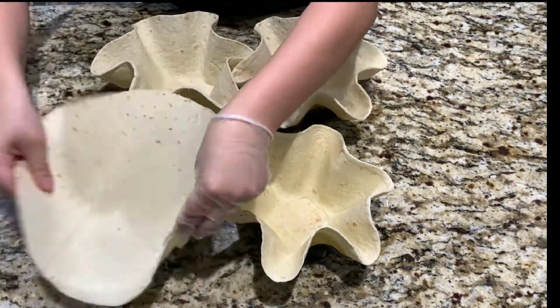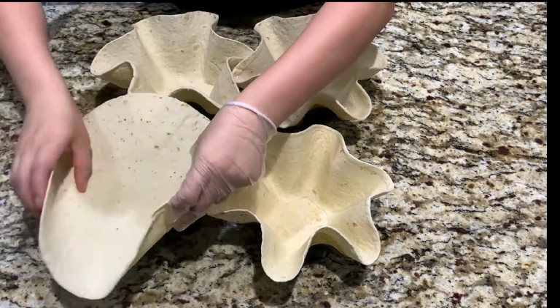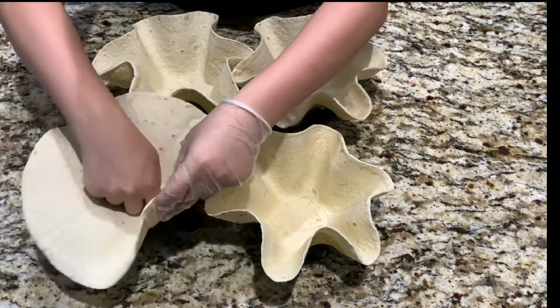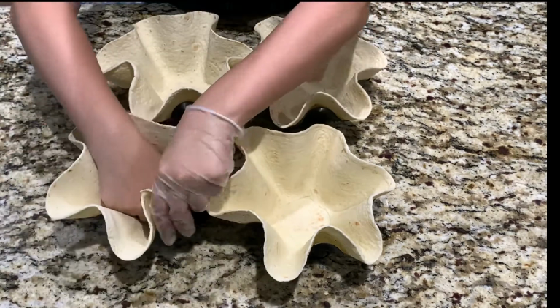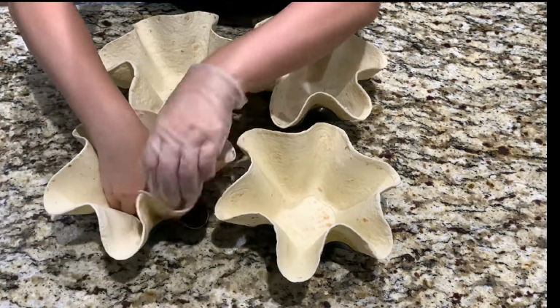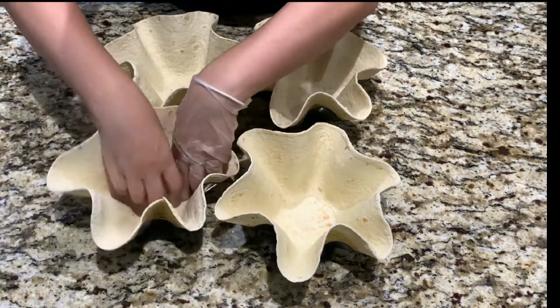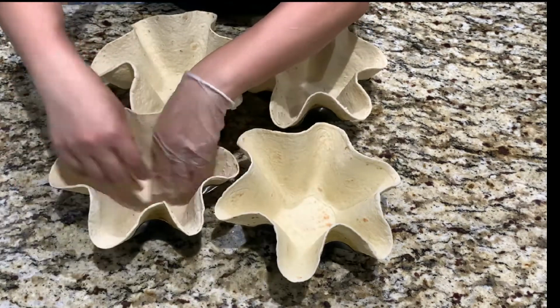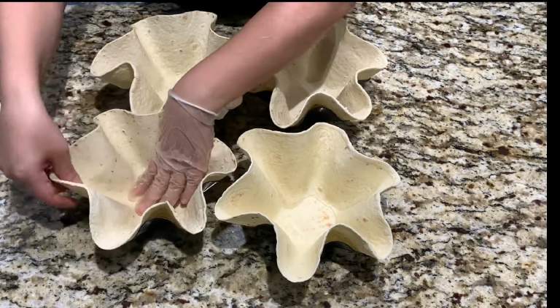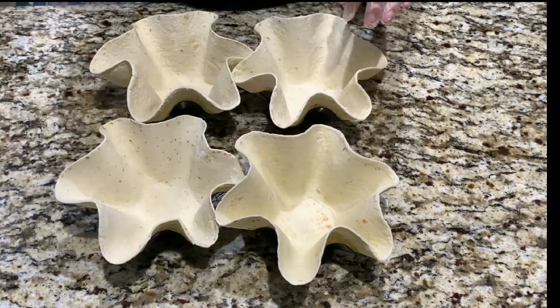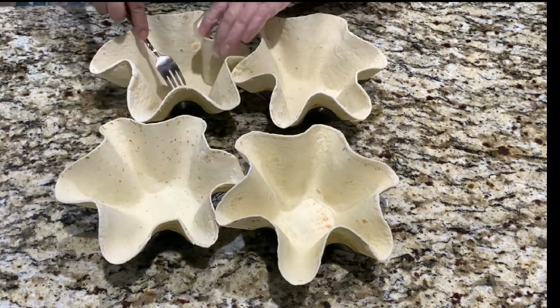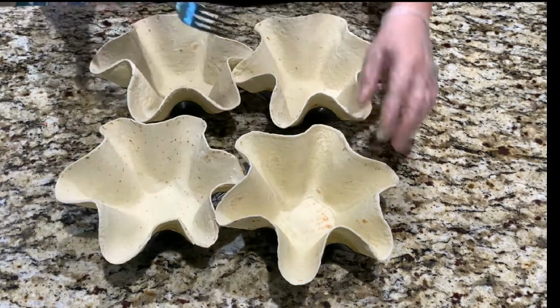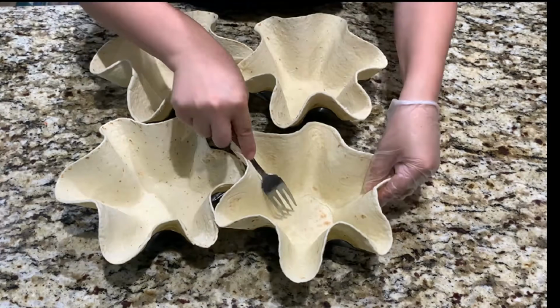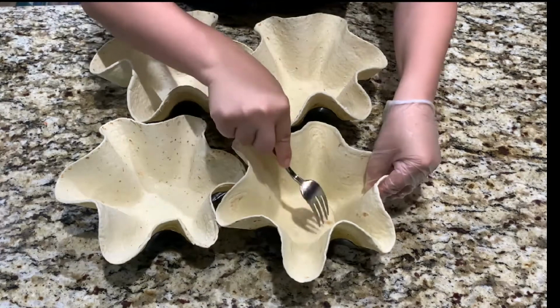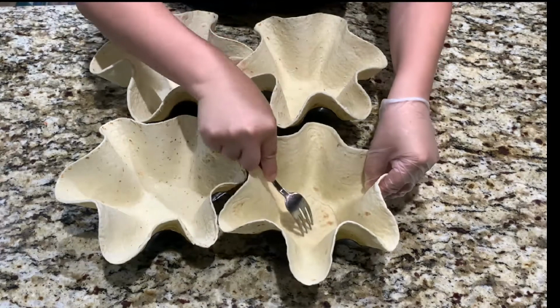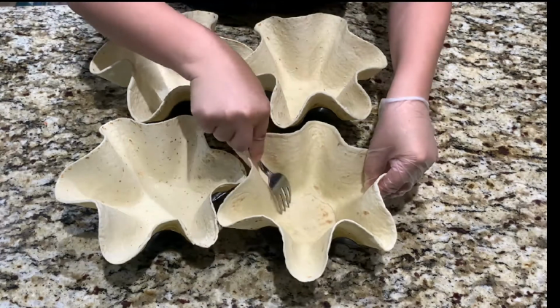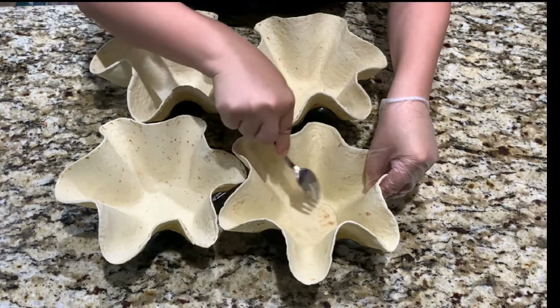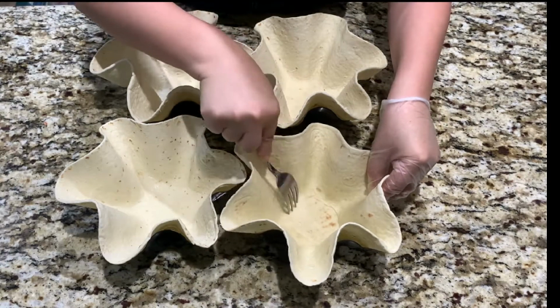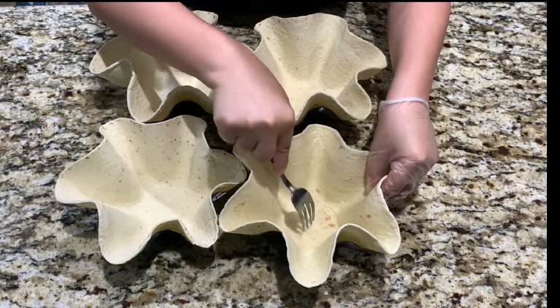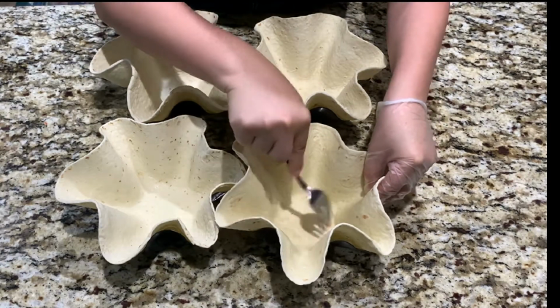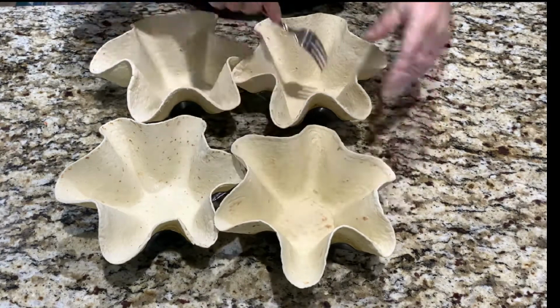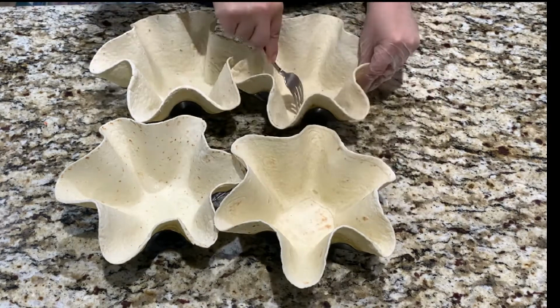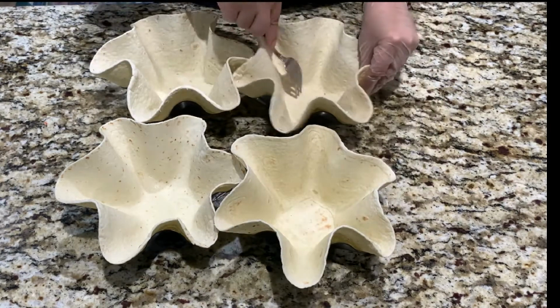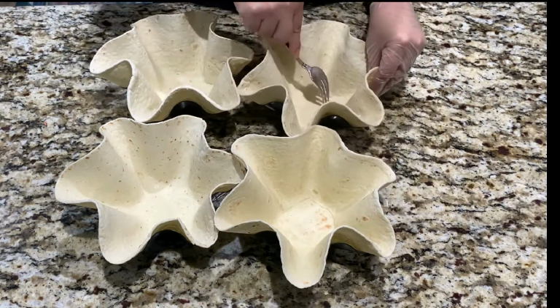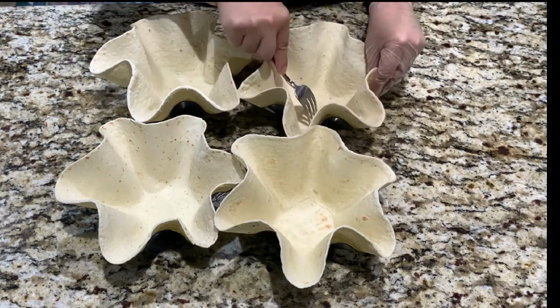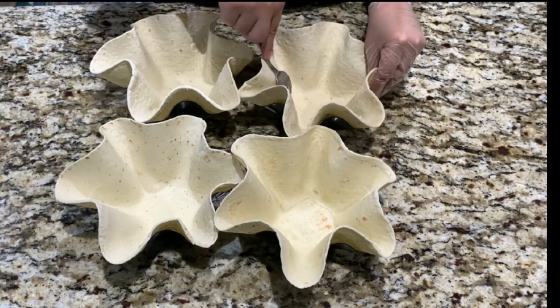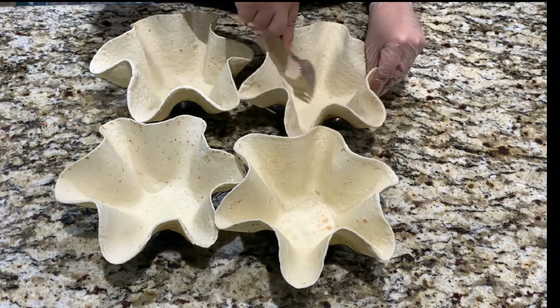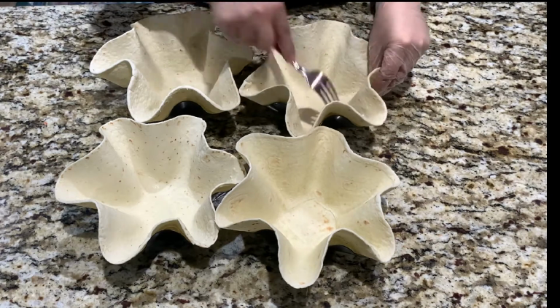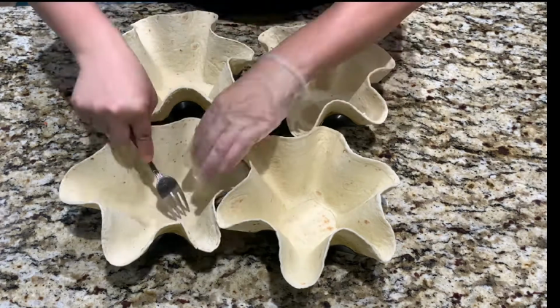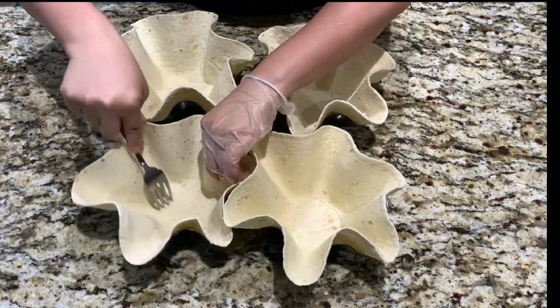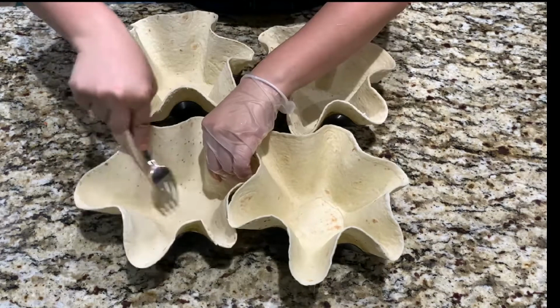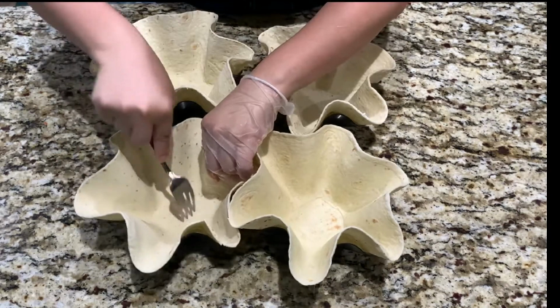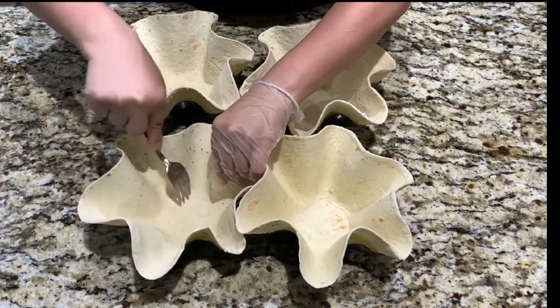Now that we're done forming the burrito bowls, using a fork just add a few holes on the bottom of the burrito. This will allow the burrito to not bubble up in the oven.